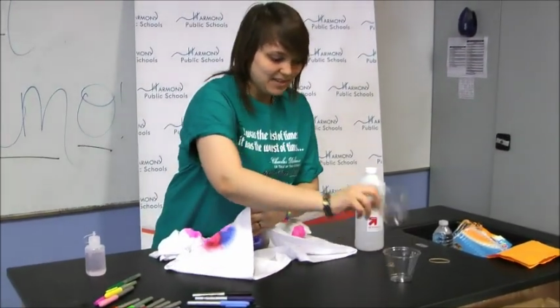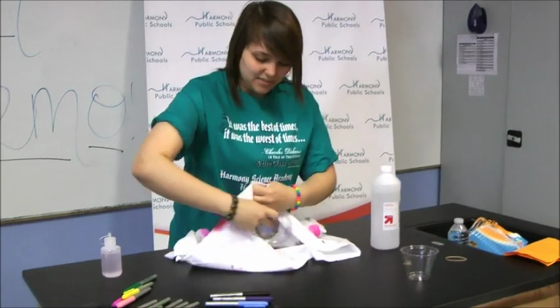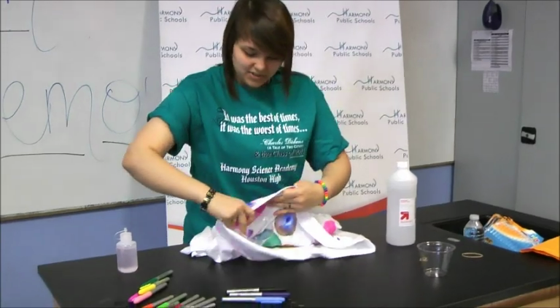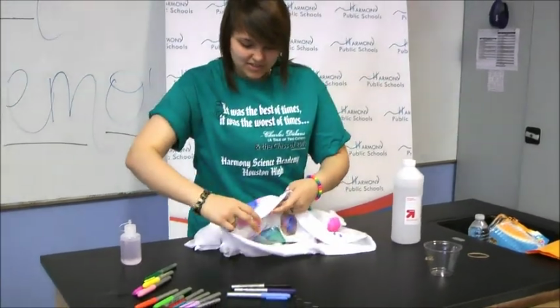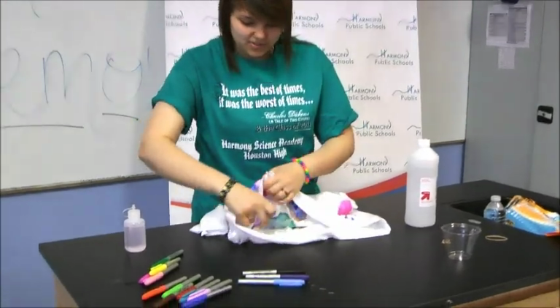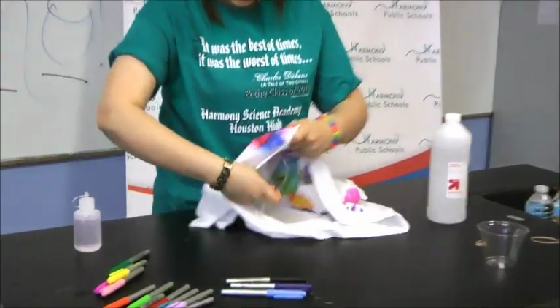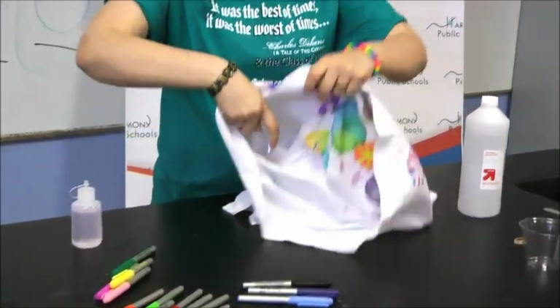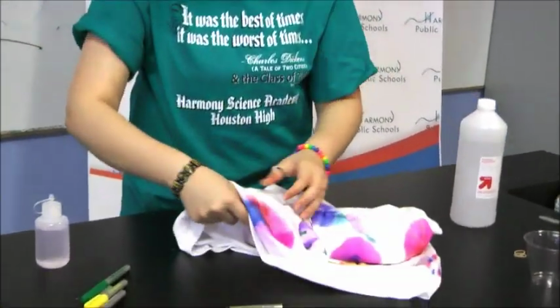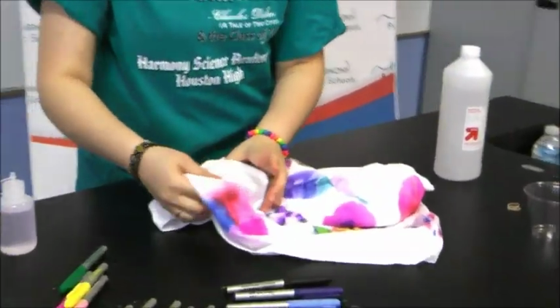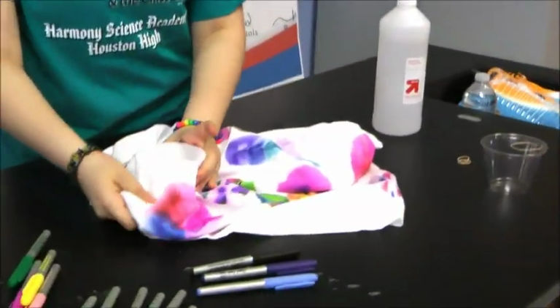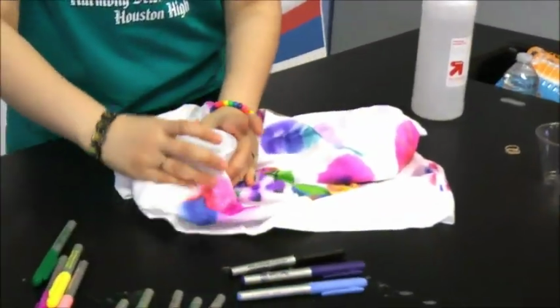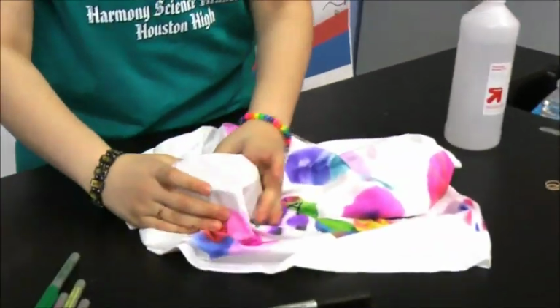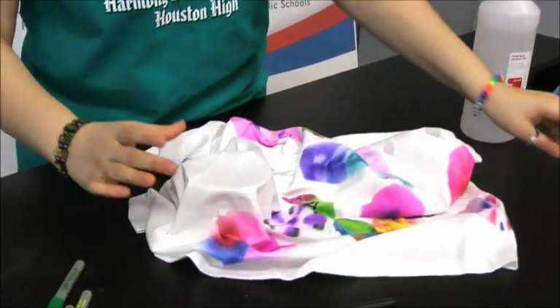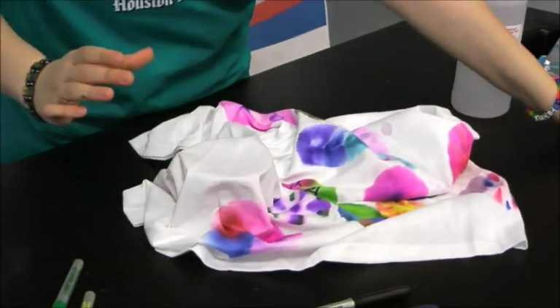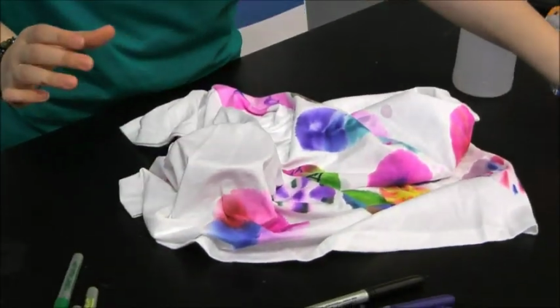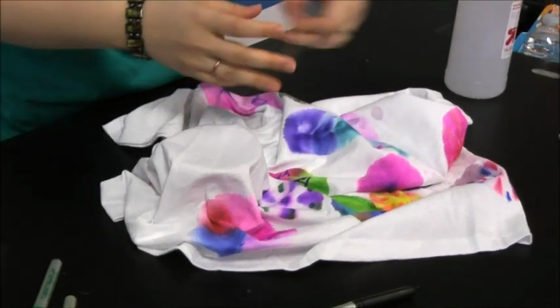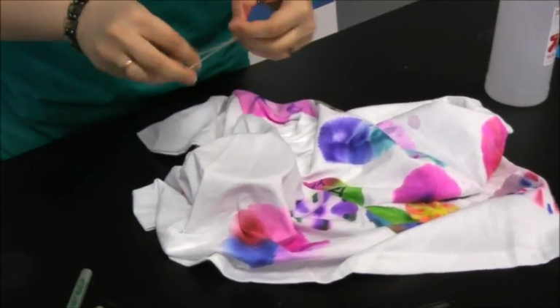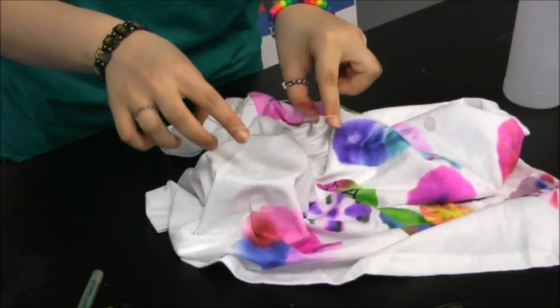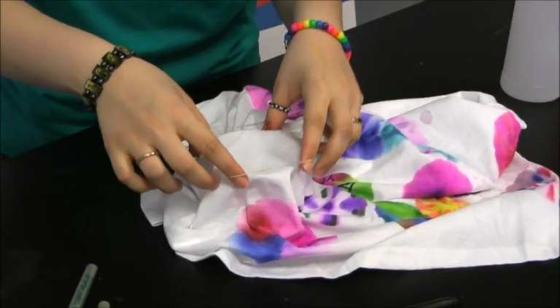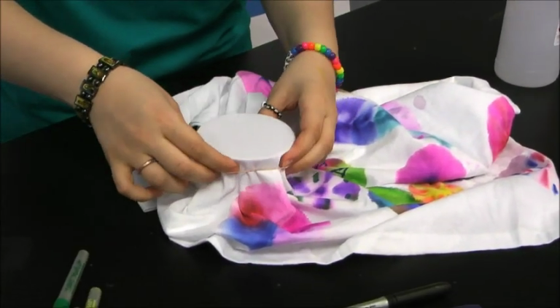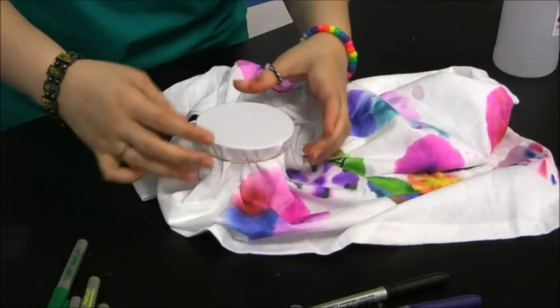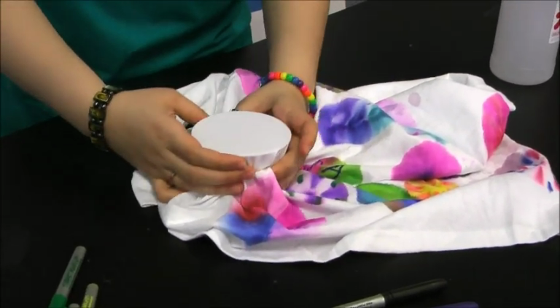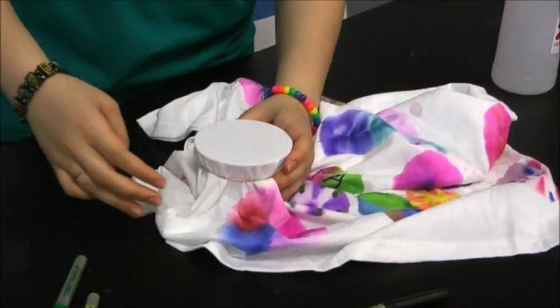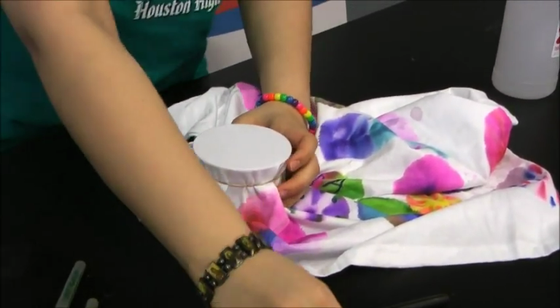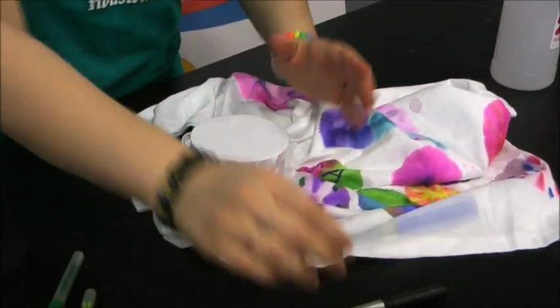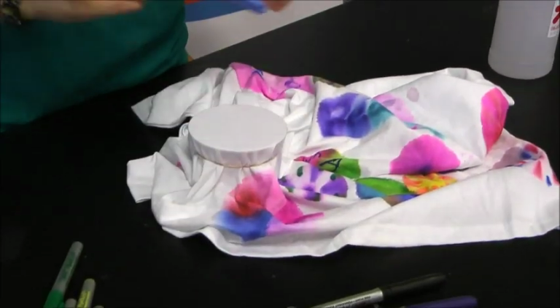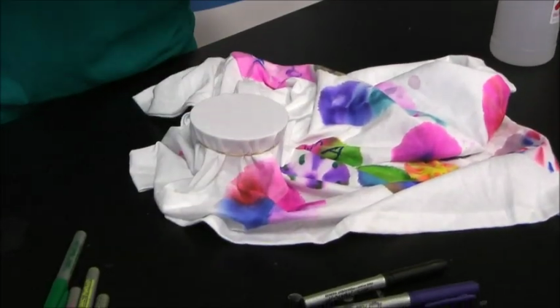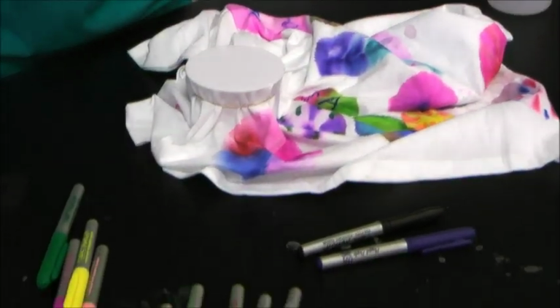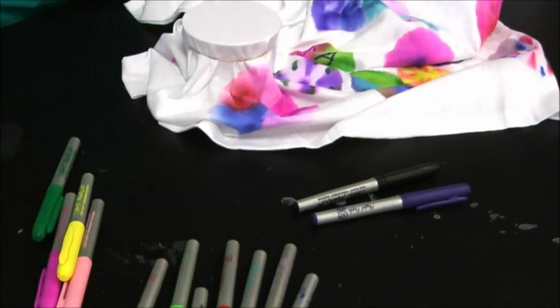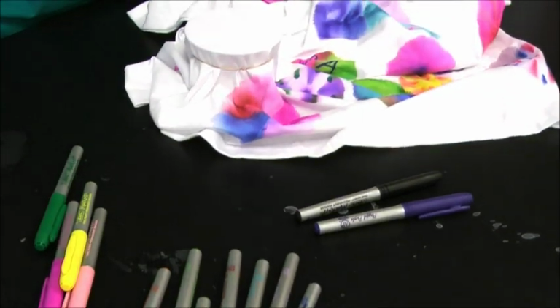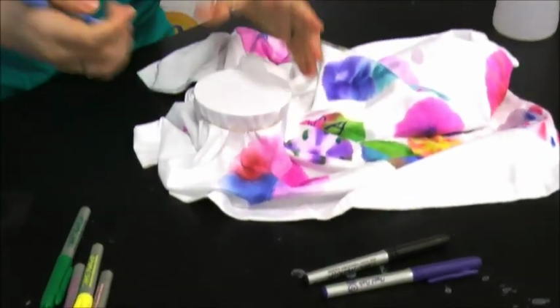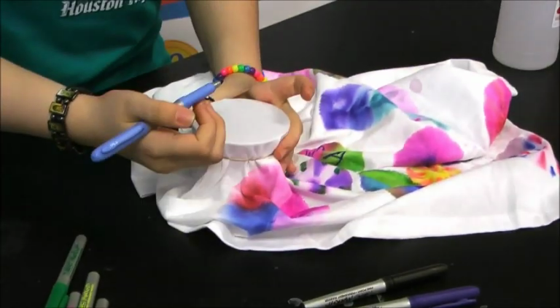Basically what you do is you take a clear plastic cup and you put it underneath the shirt, you take a rubber band and you tie it, and you can put any design you want on top of the t-shirt.